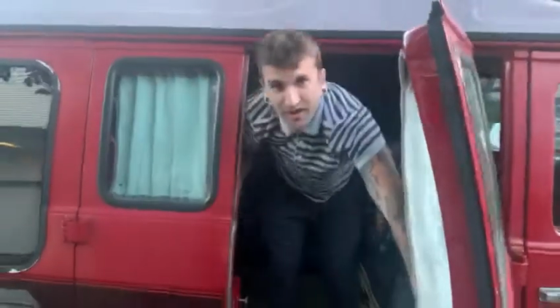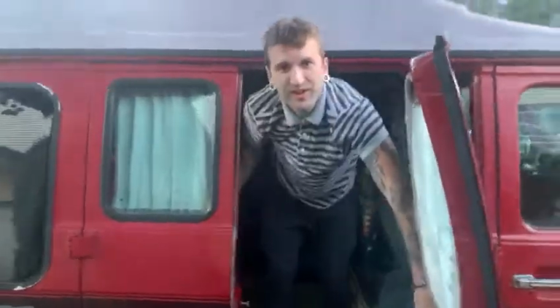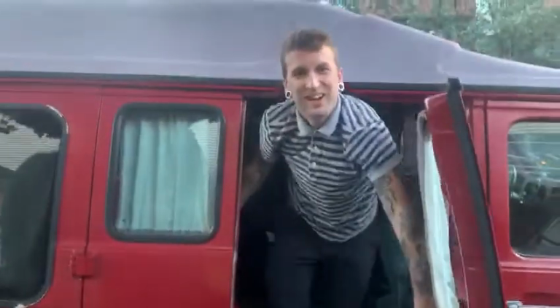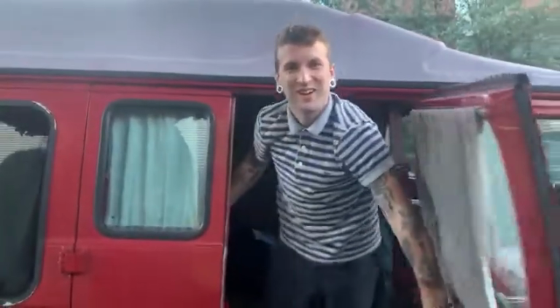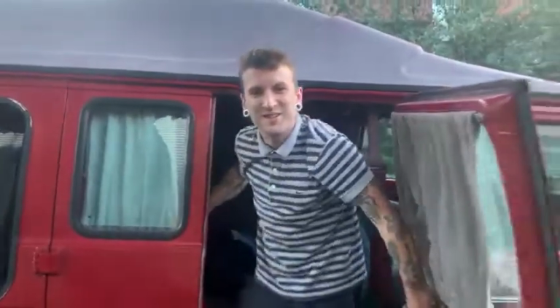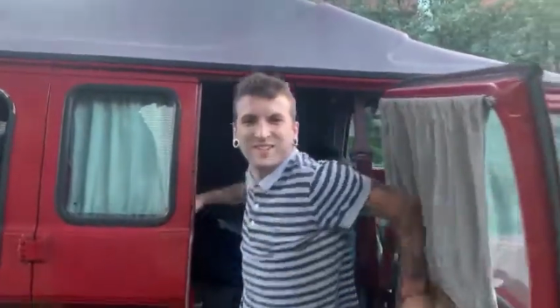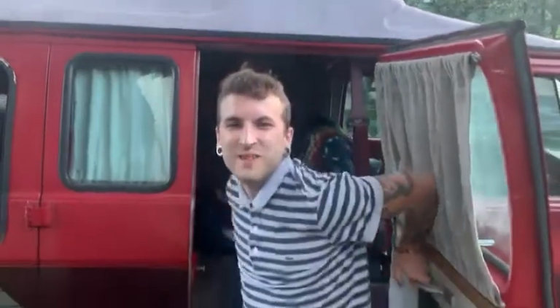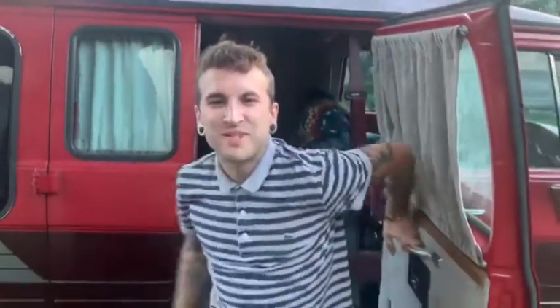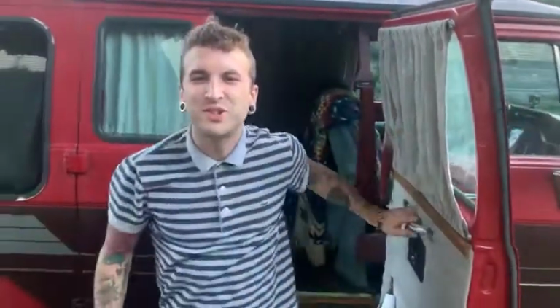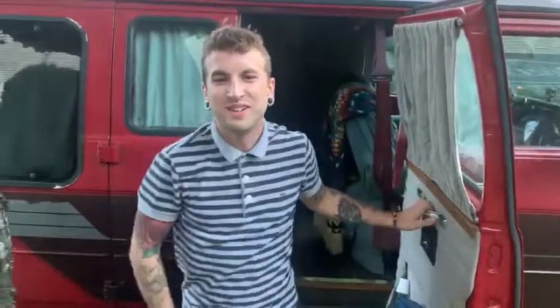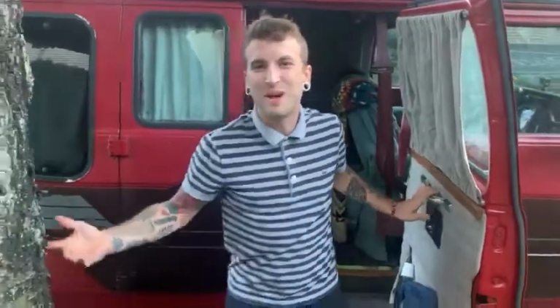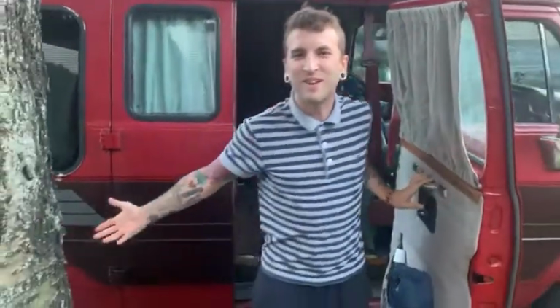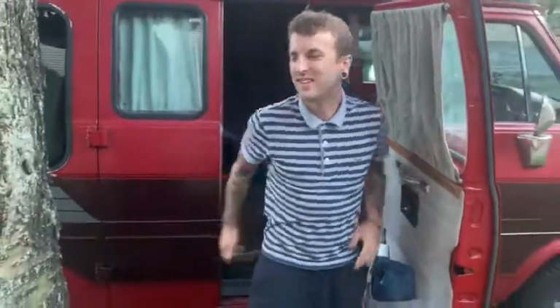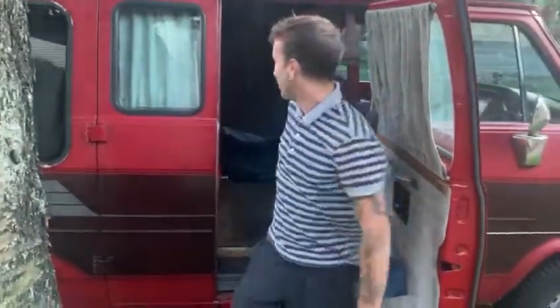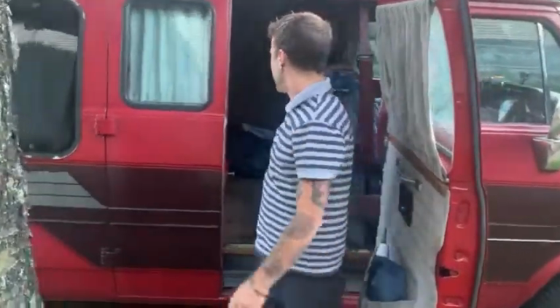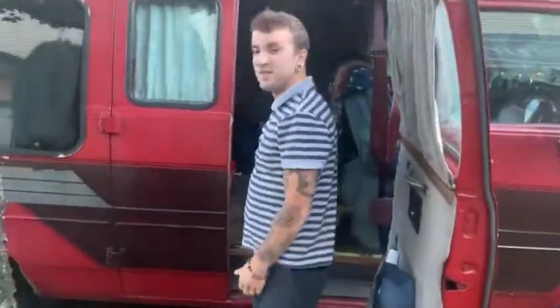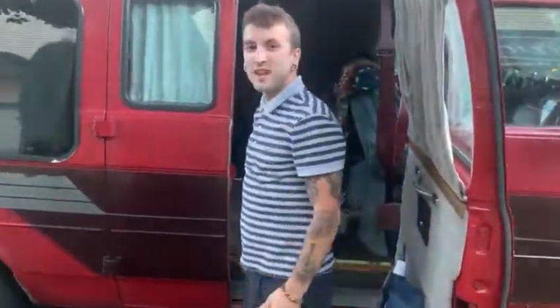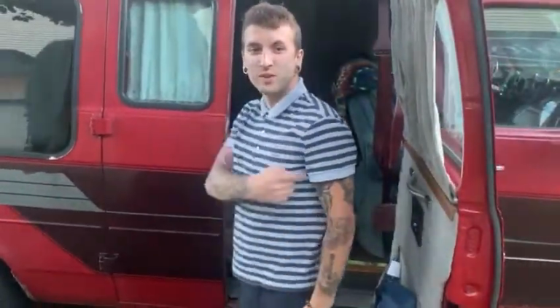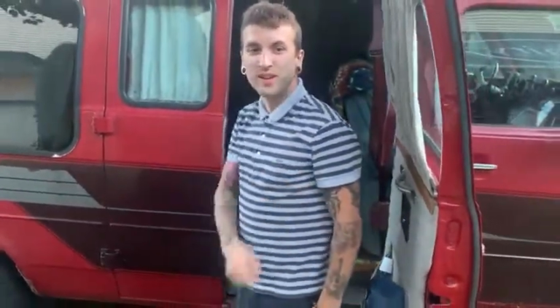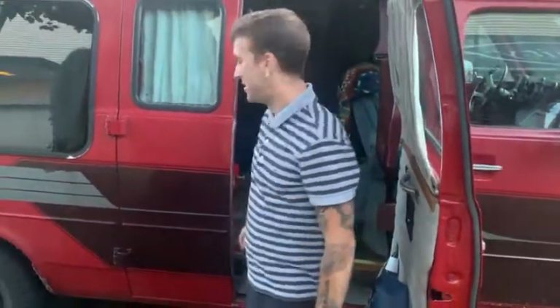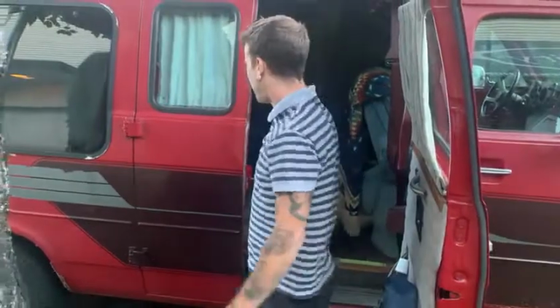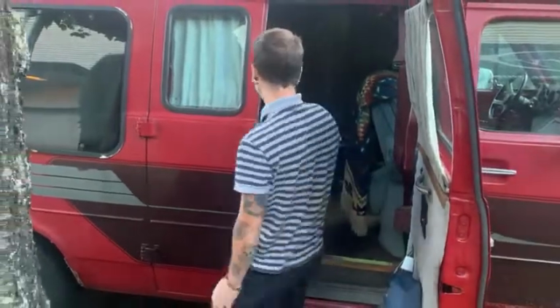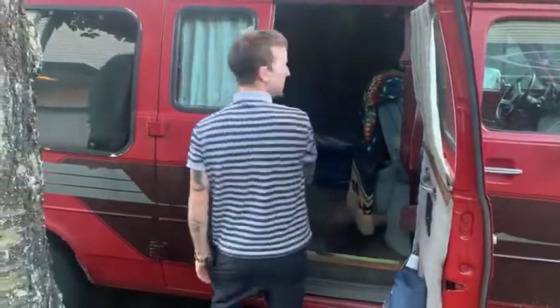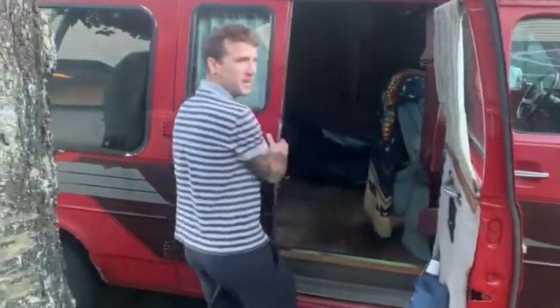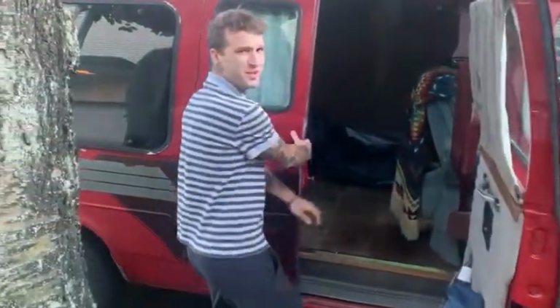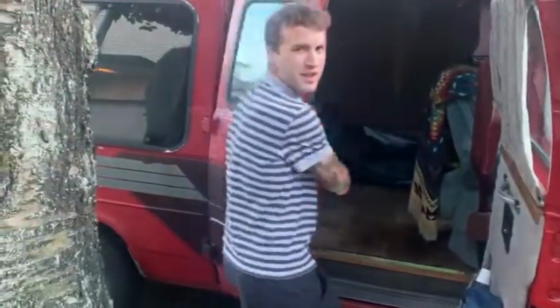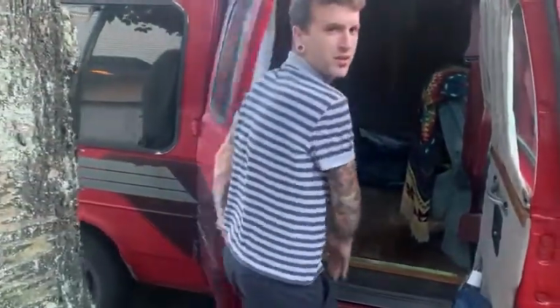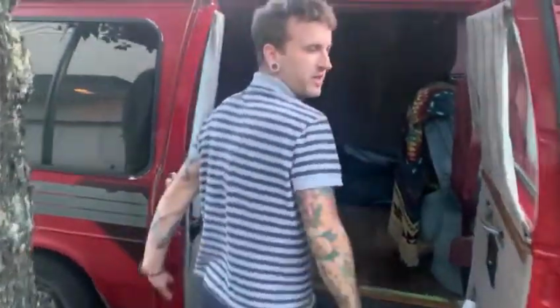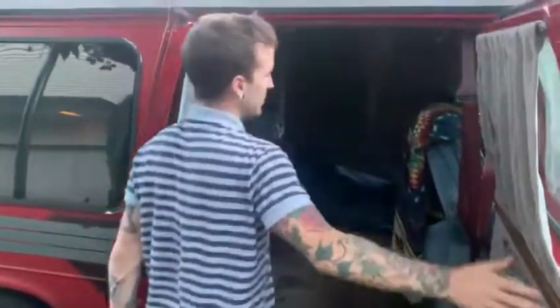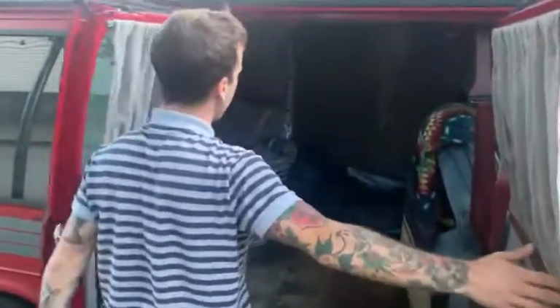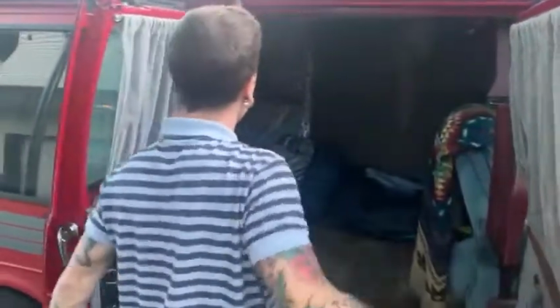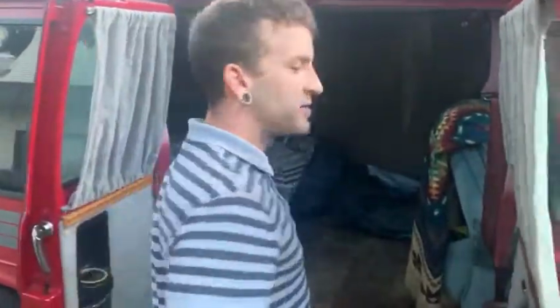Hey, how you guys doing? My name is Jaytree and this is my van. As you can see, I have a door here — but one door? I'm gonna have two doors. Why not?